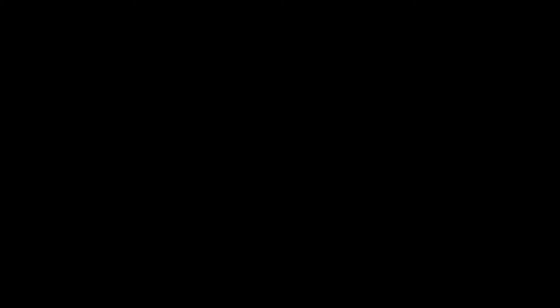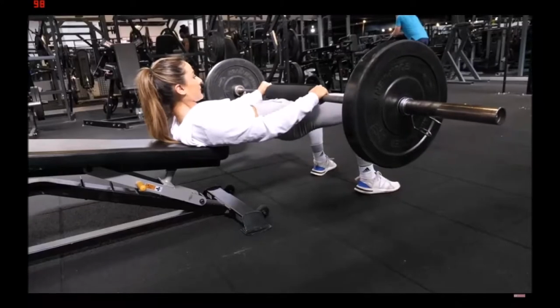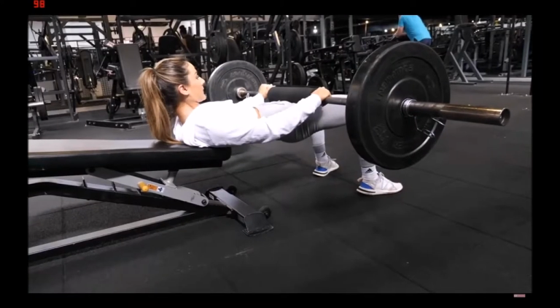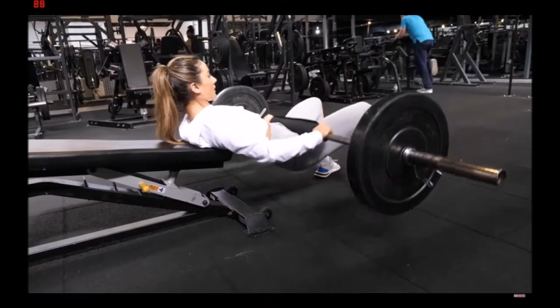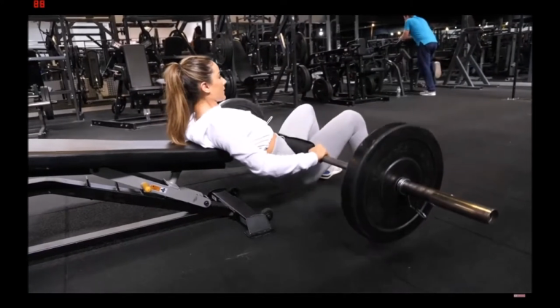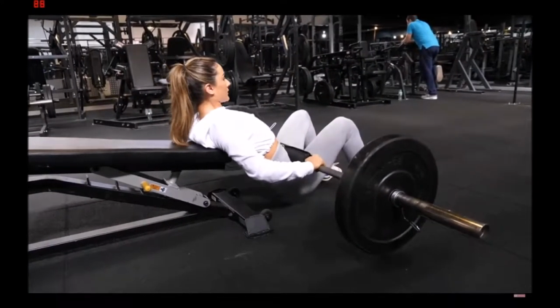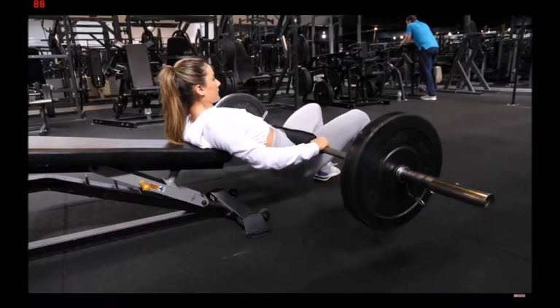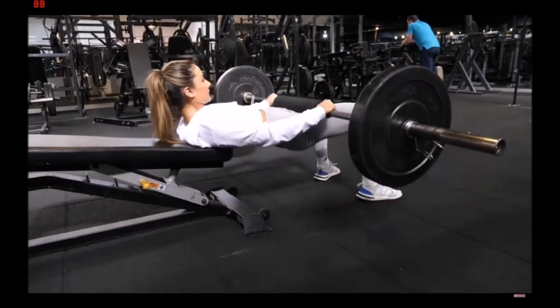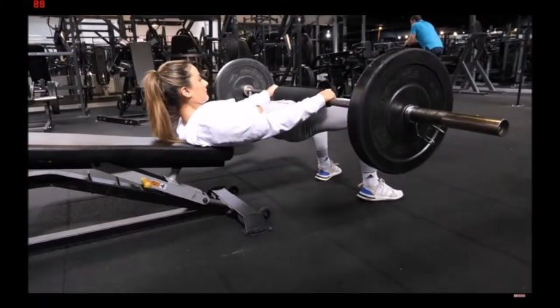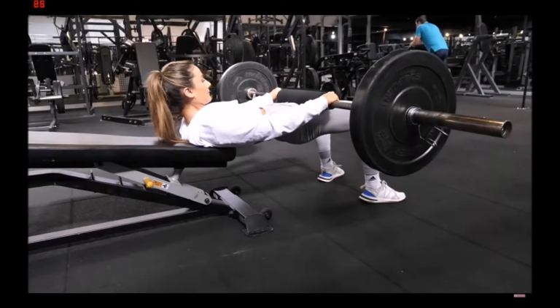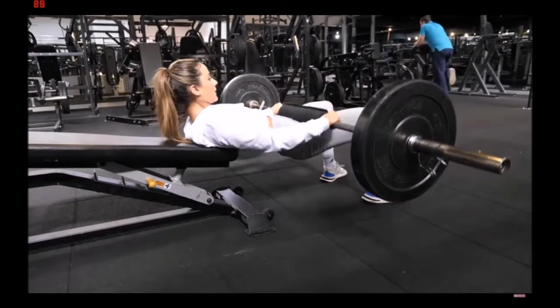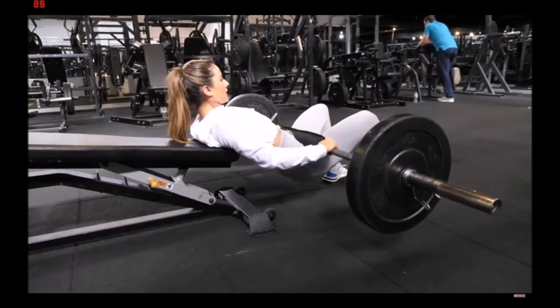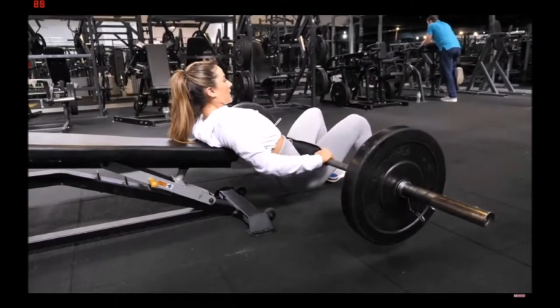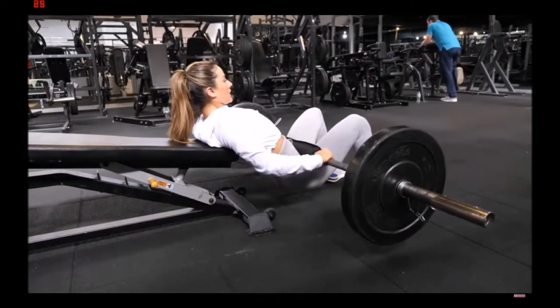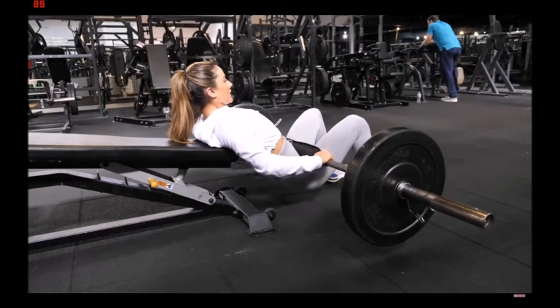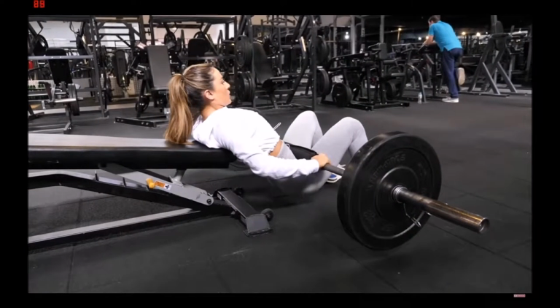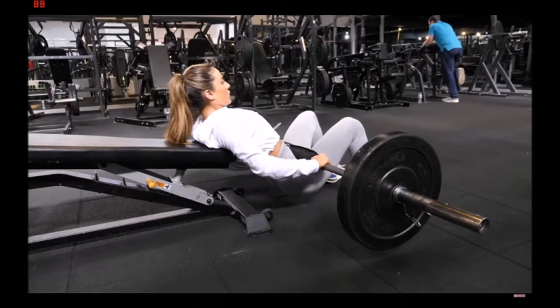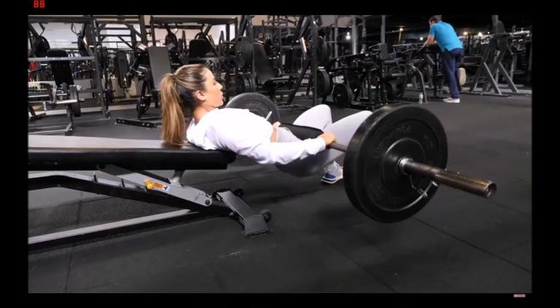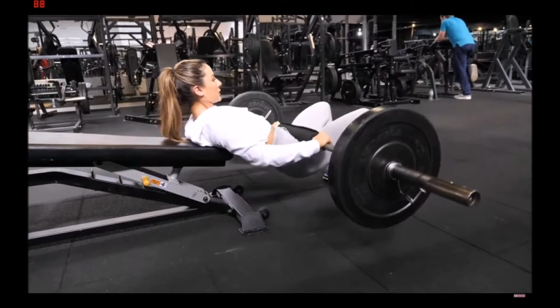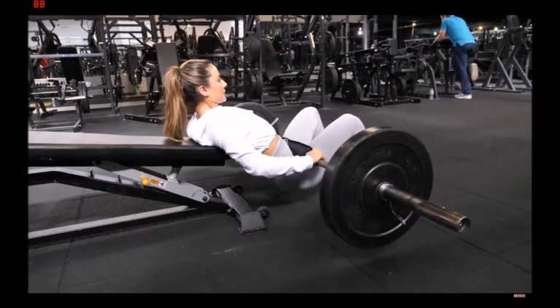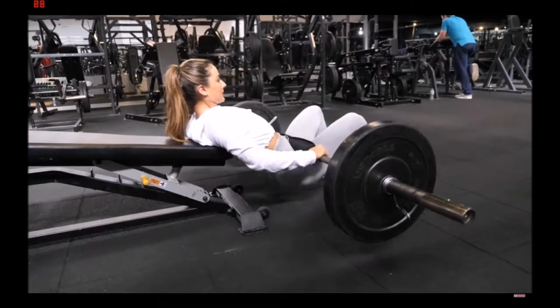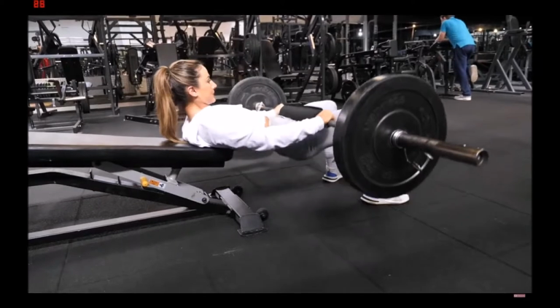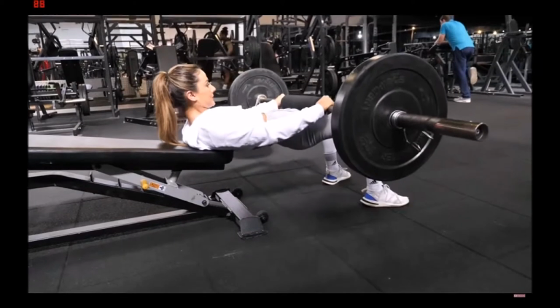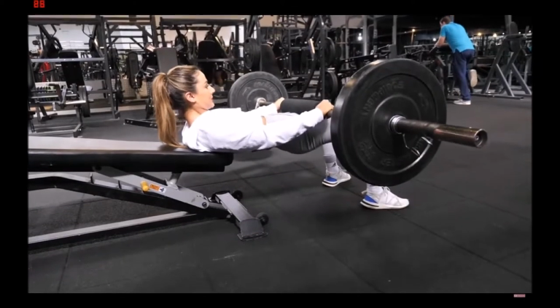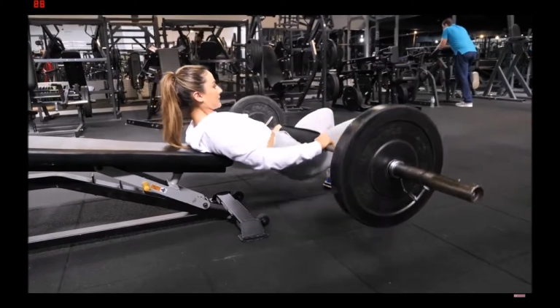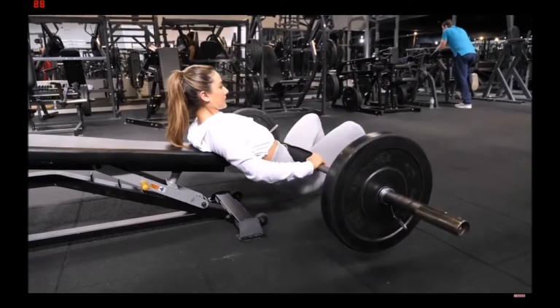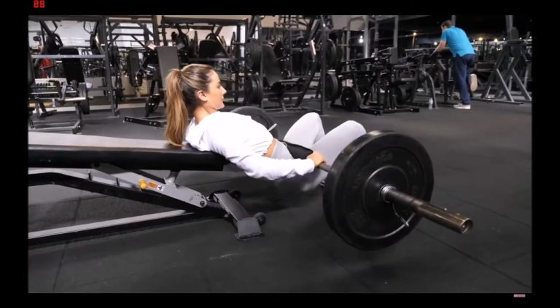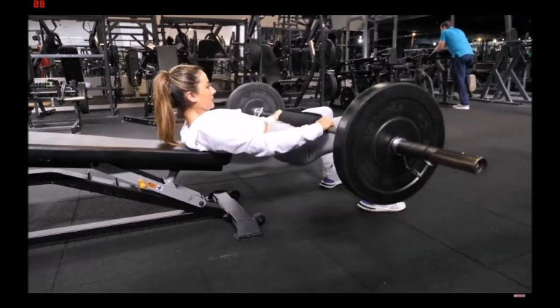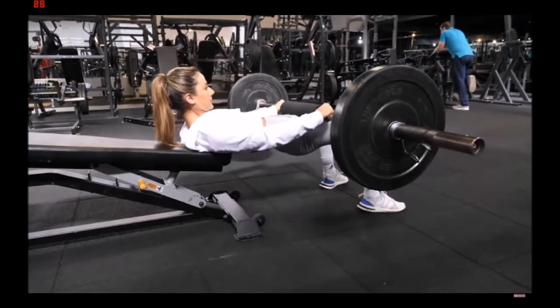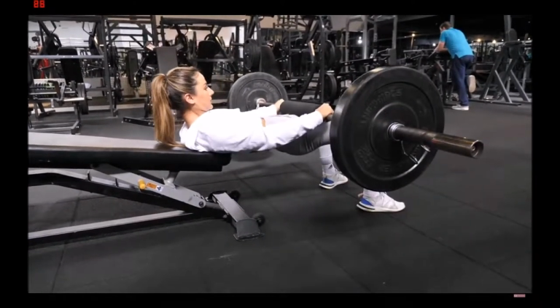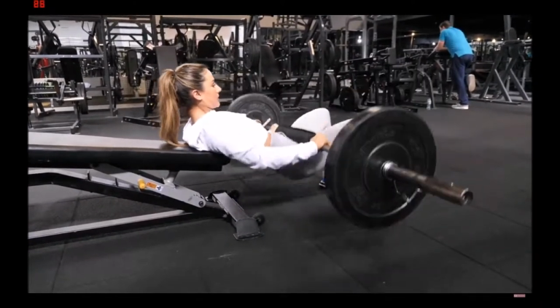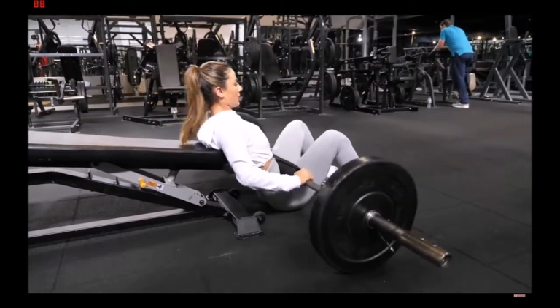About eight to ten reps and four to five sets. I do this two times a week and trust me, you will feel it. But up the weight — don't be afraid to up the weight.